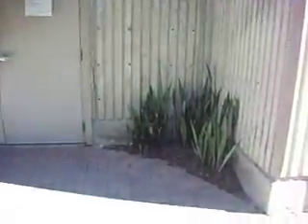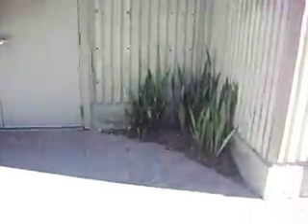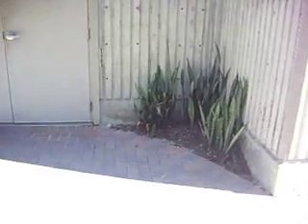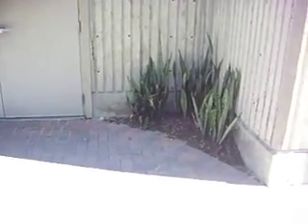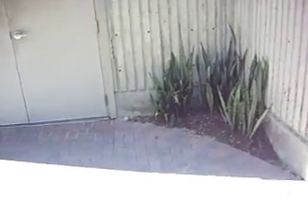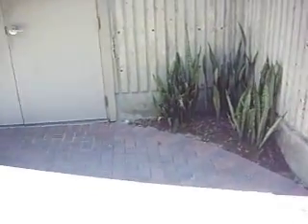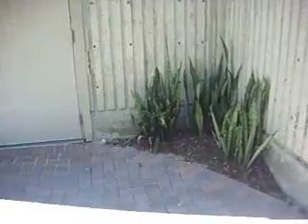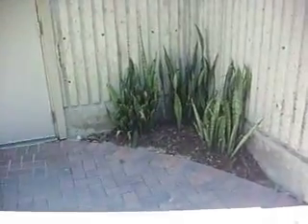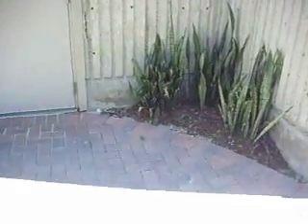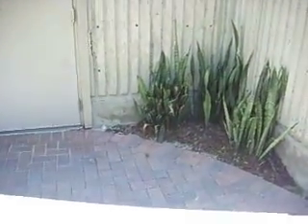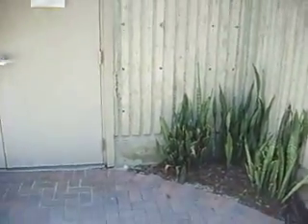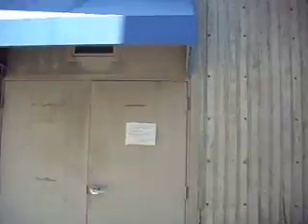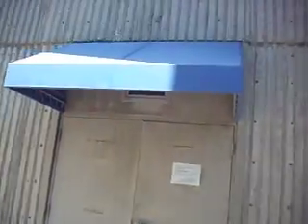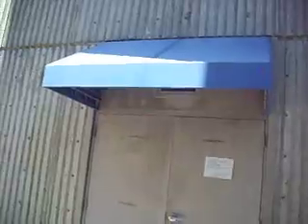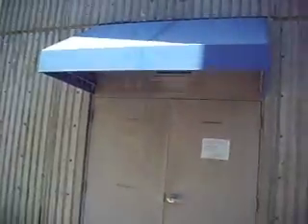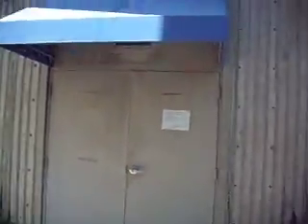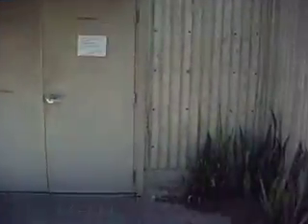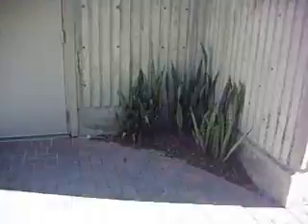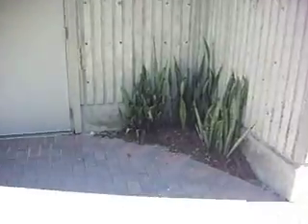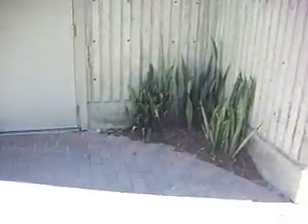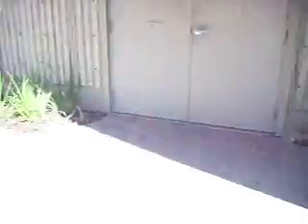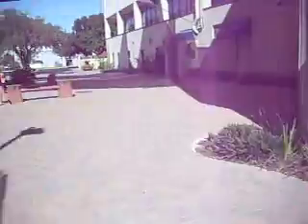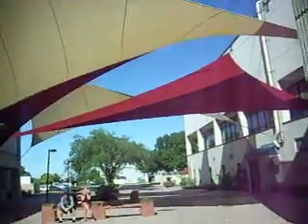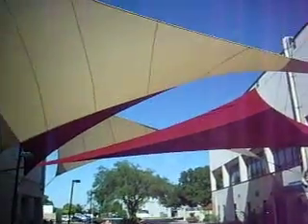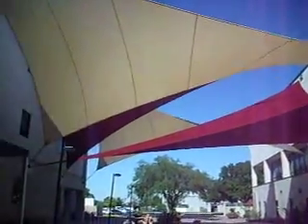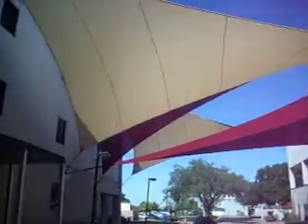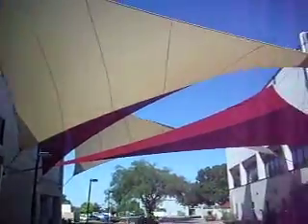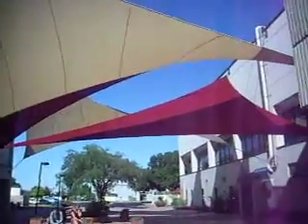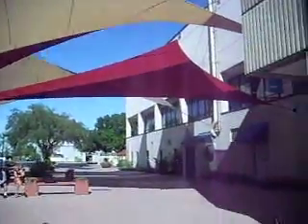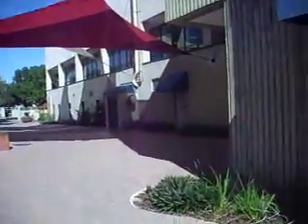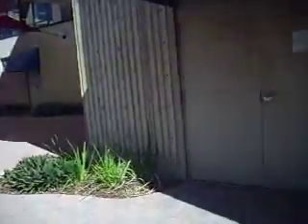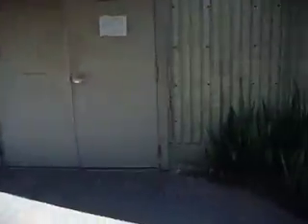They're completely in the shade. They're in this corner over here. There's a canopy right here that blocks it a little bit, and then these new shades right here have added a little bit more shade.